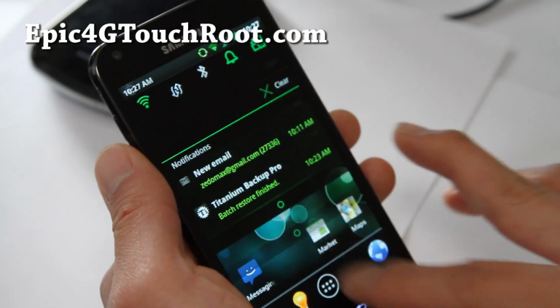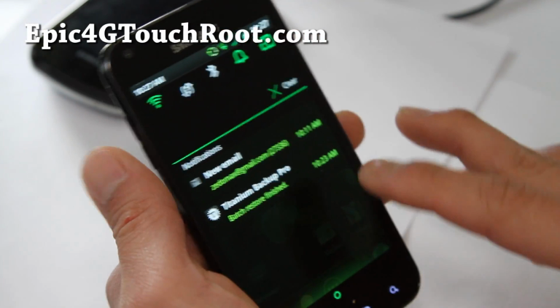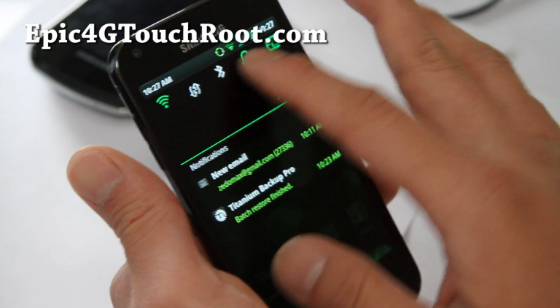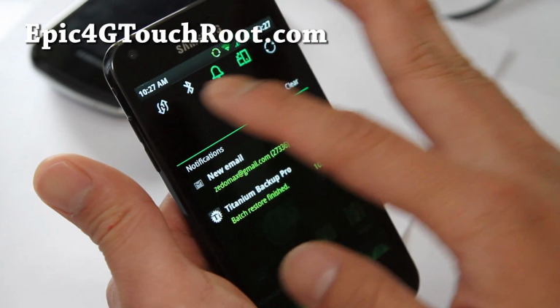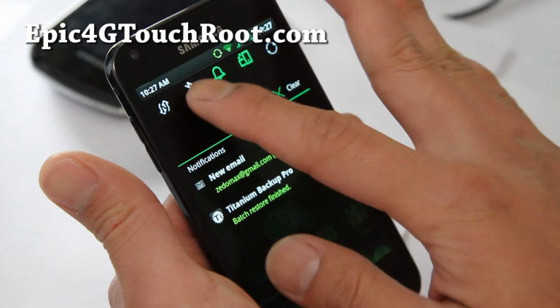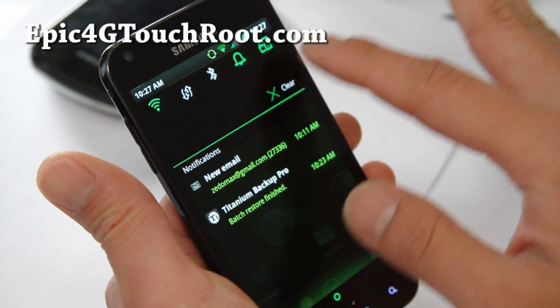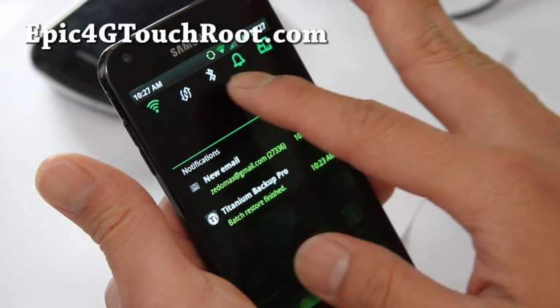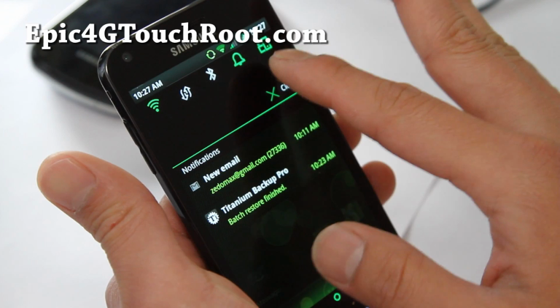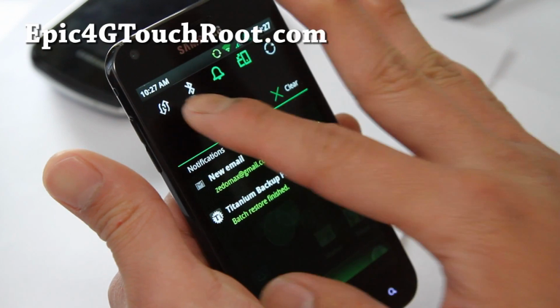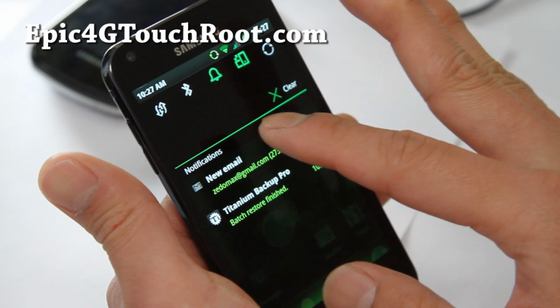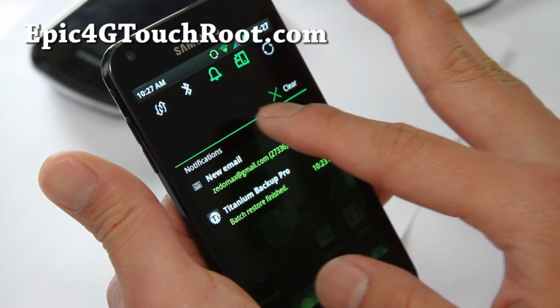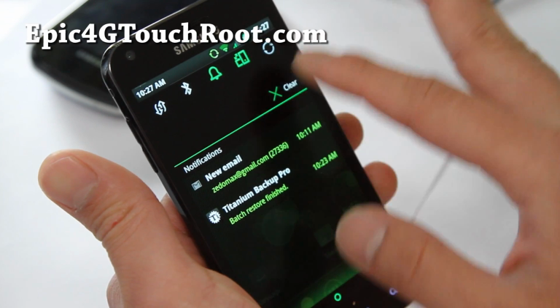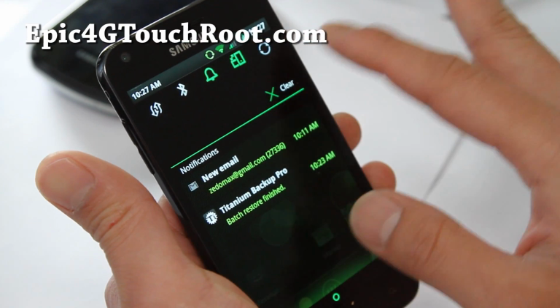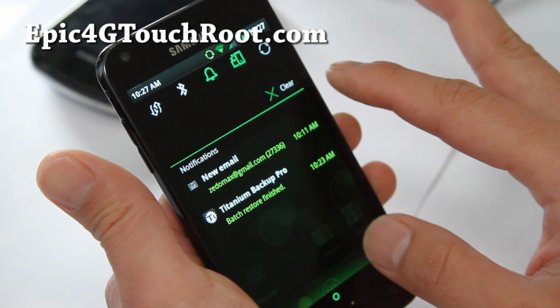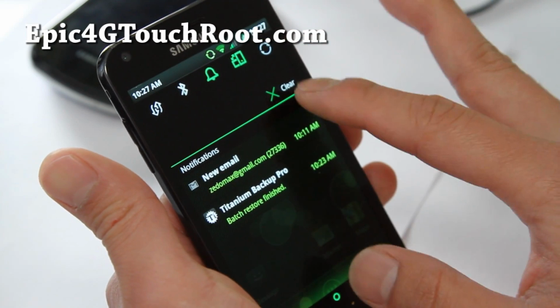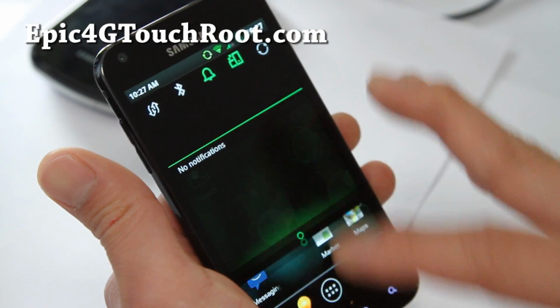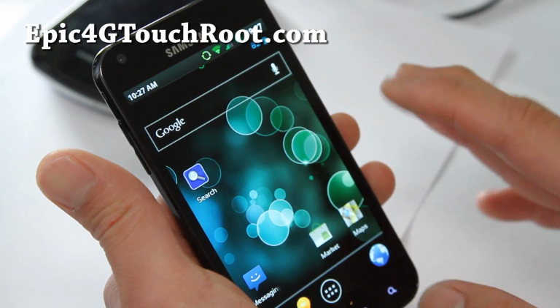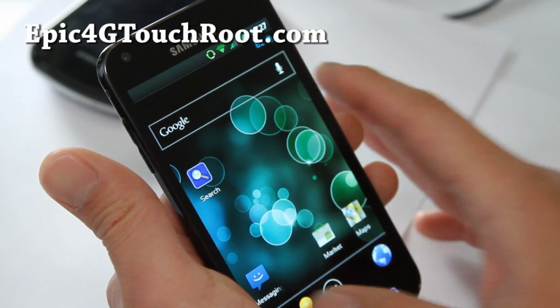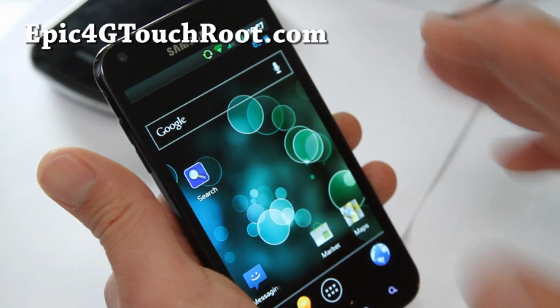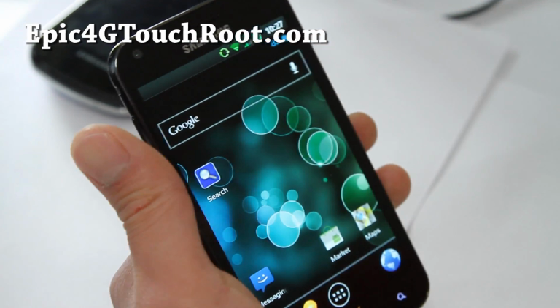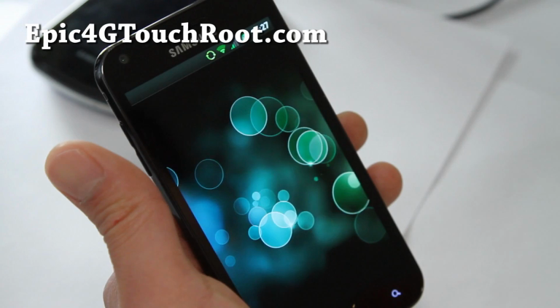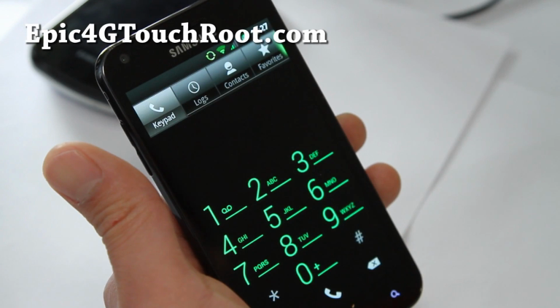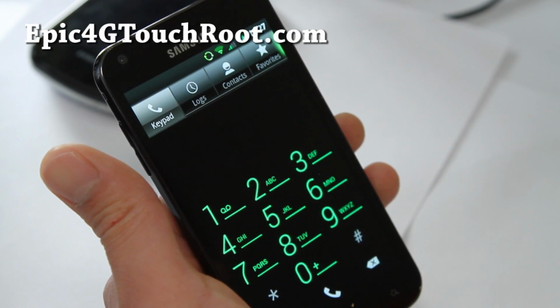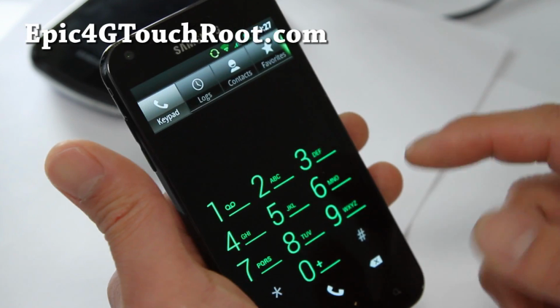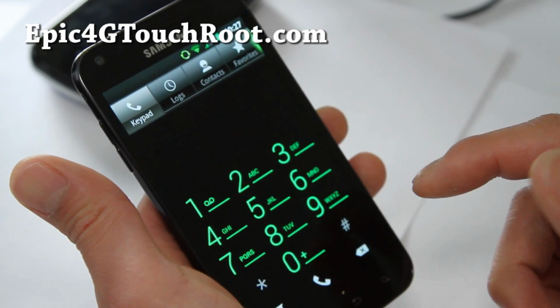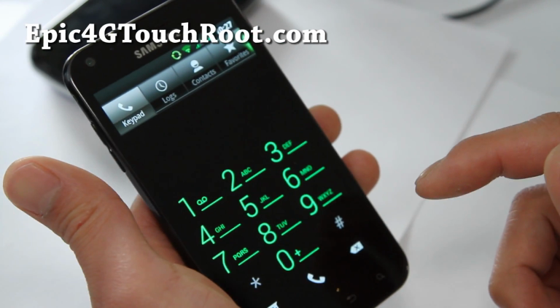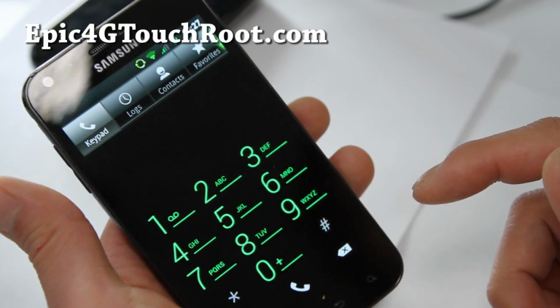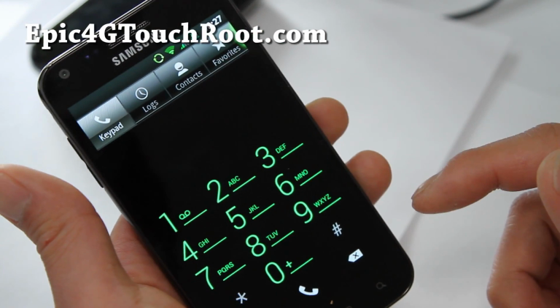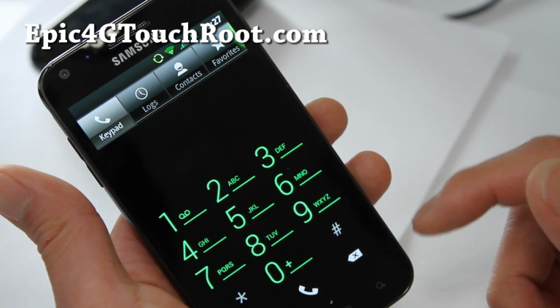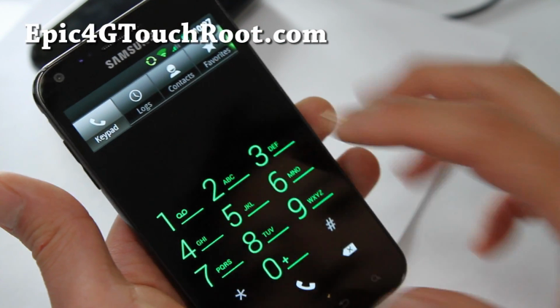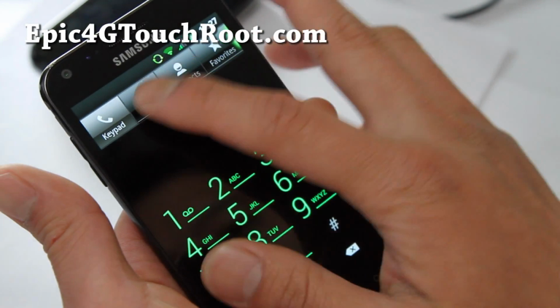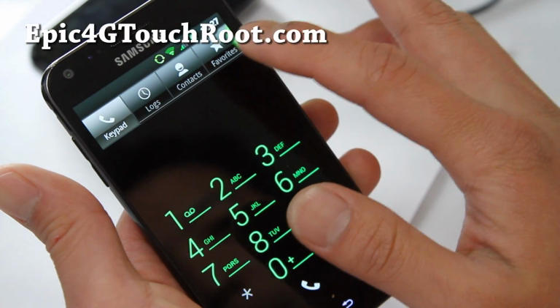Let me show you the pull-down bar — you get 1, 2, 3, 4, 5, 6 toggles, which isn't bad. And I'll give you a look at the Ice Cream Sandwich themed dialer, which is really cool.